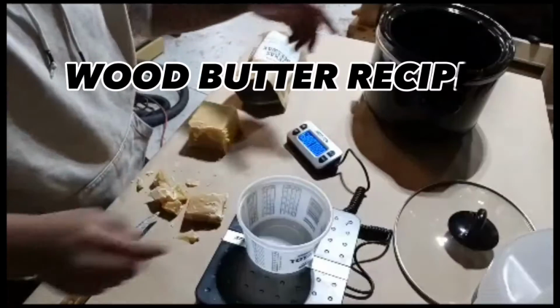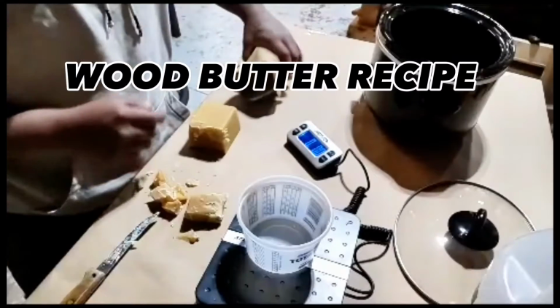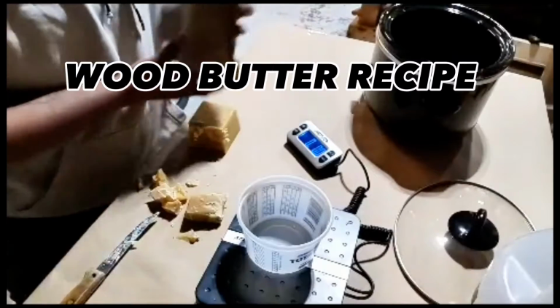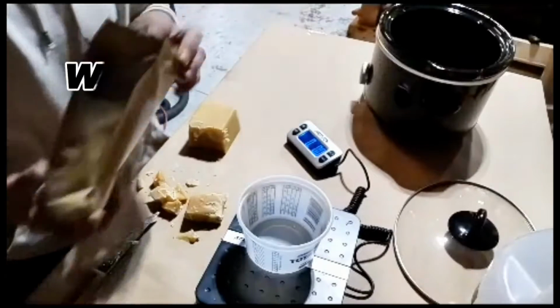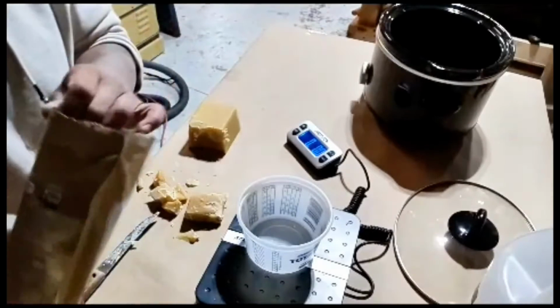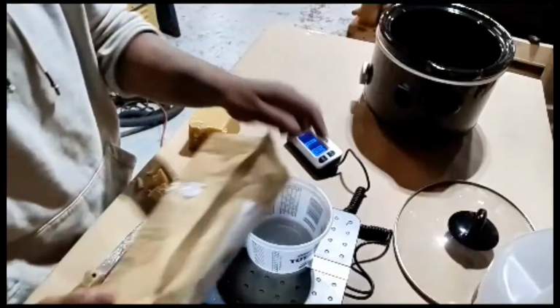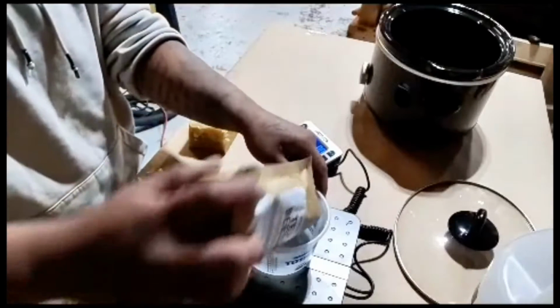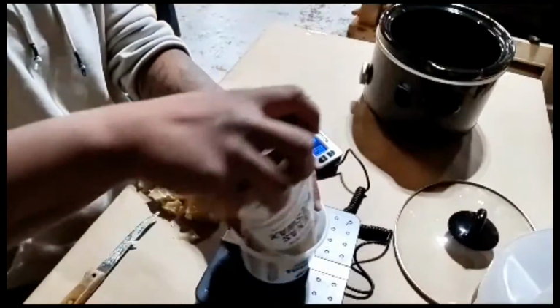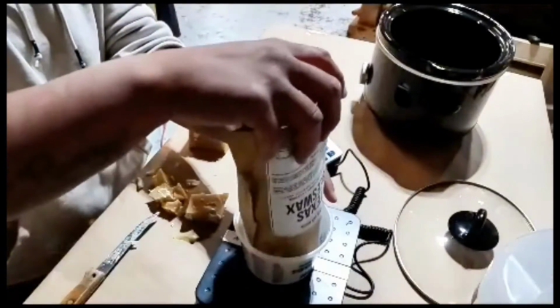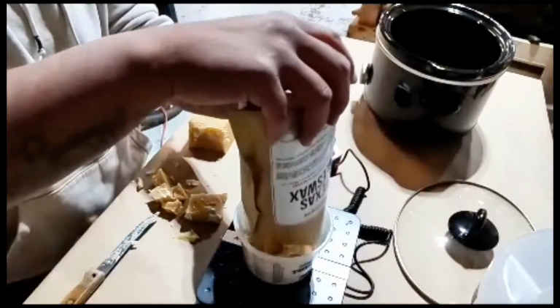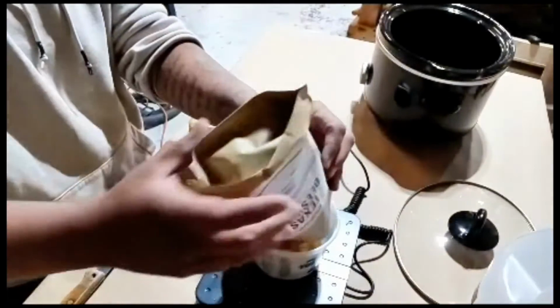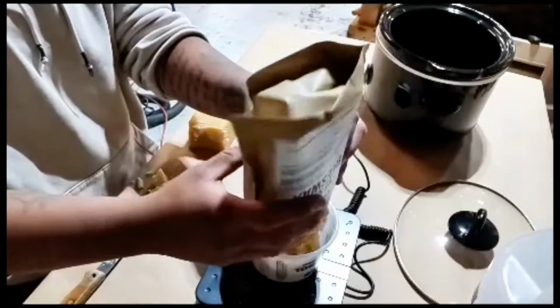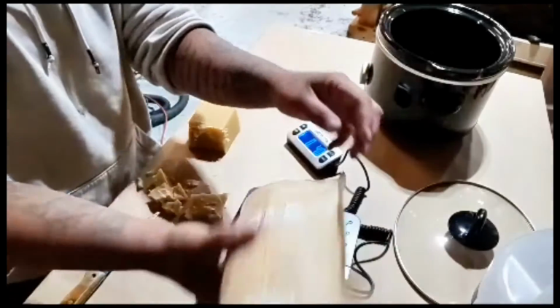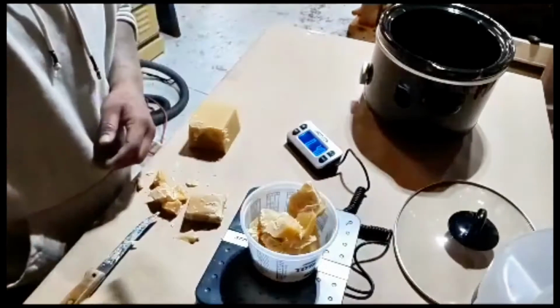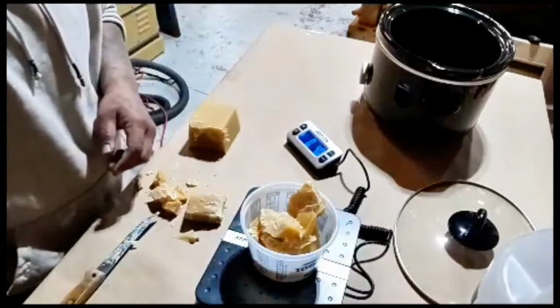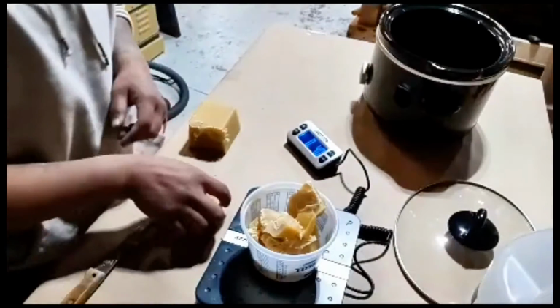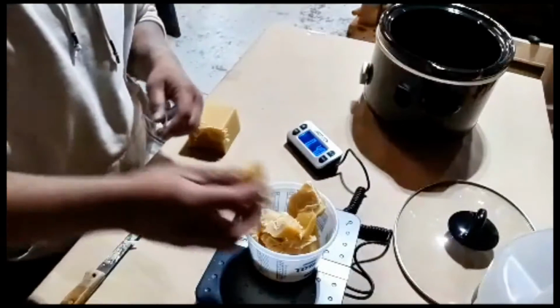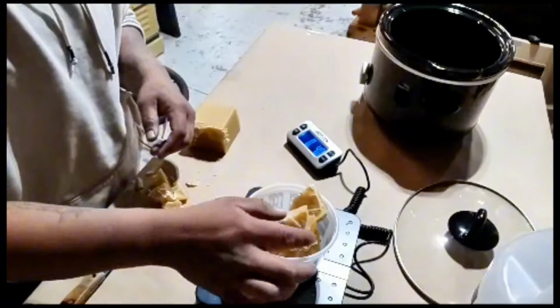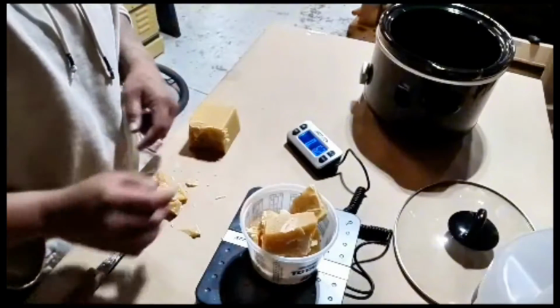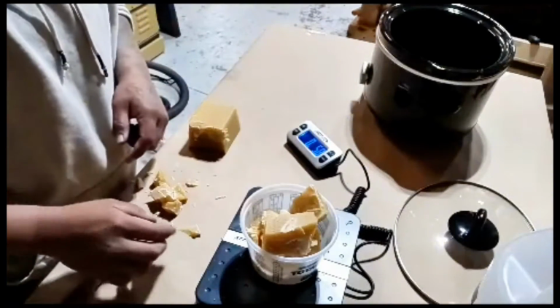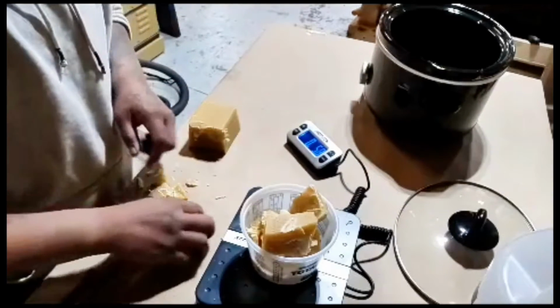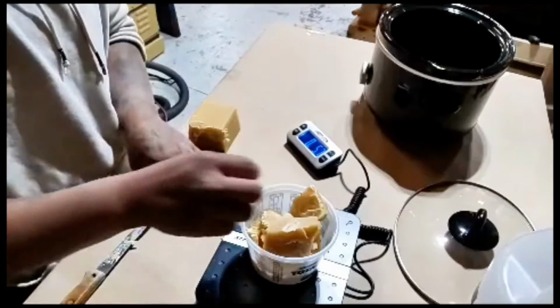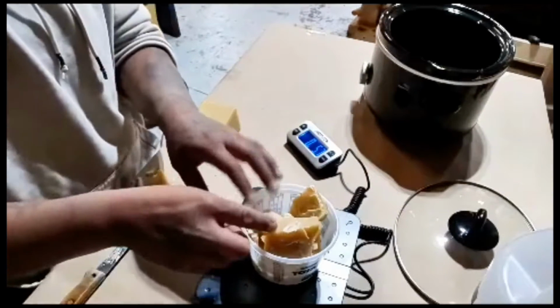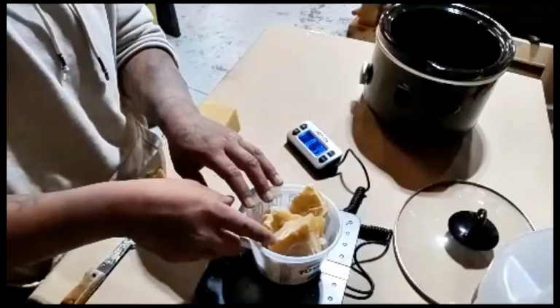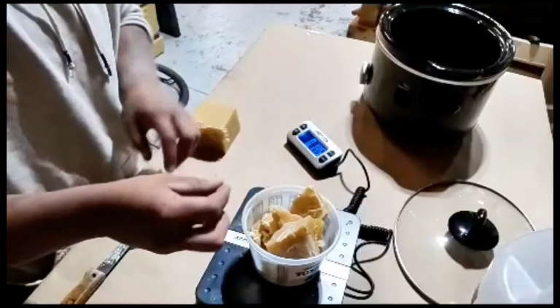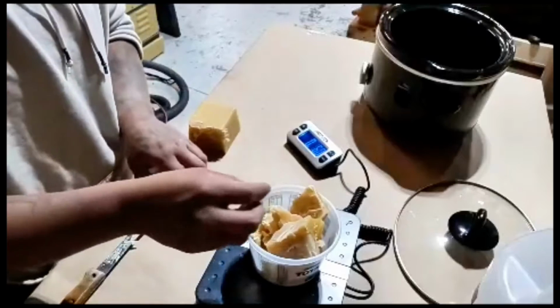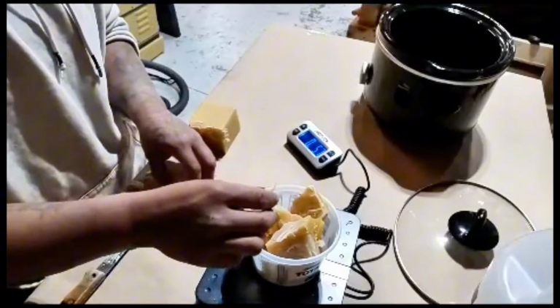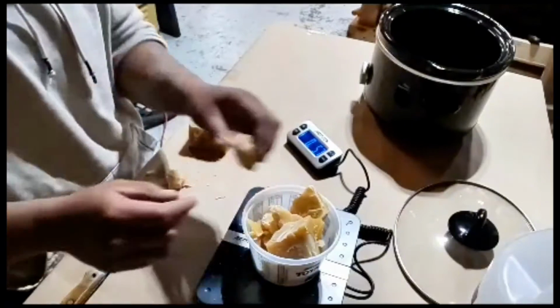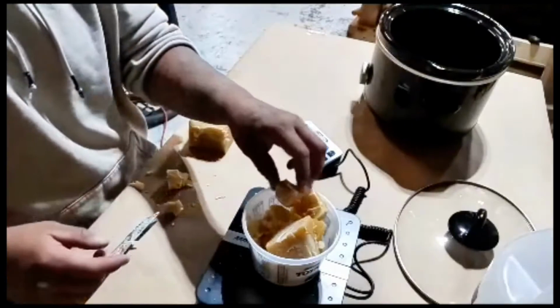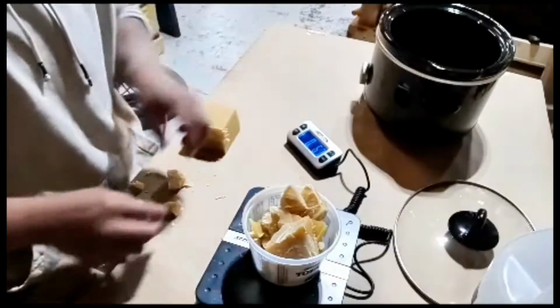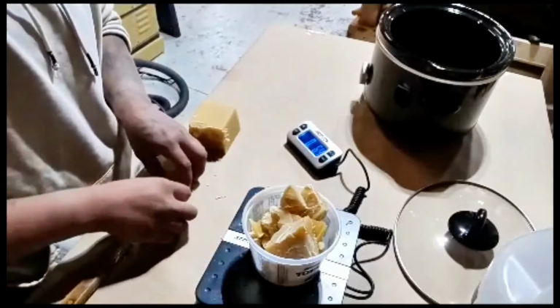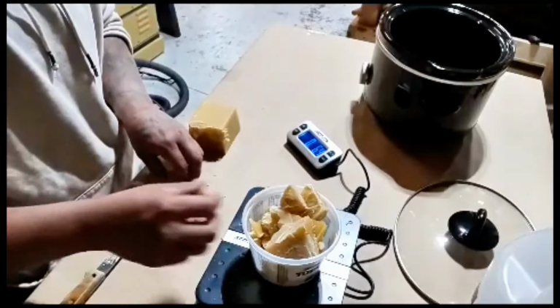I'm sharing with you guys my wood butter recipe. I've been making this stuff for probably about four and a half years, and I give away a two-ounce tin with every cutting board and charcuterie board that I make that has an oil finish on it.